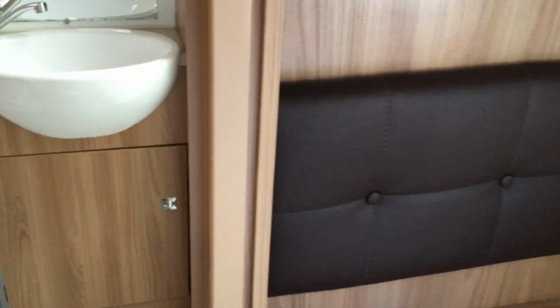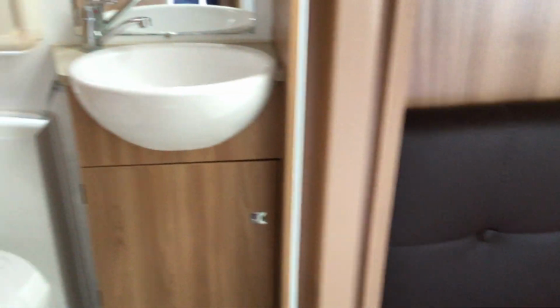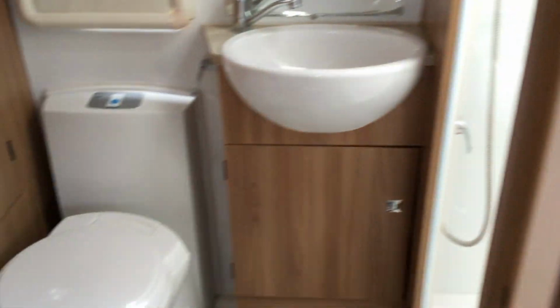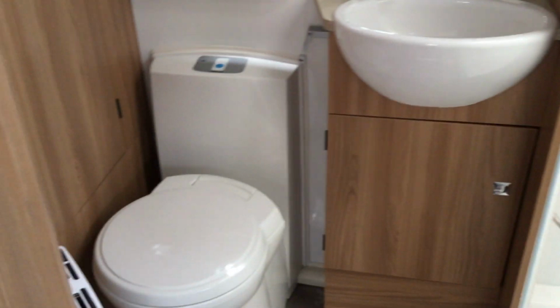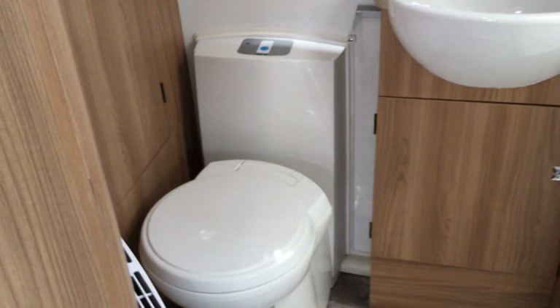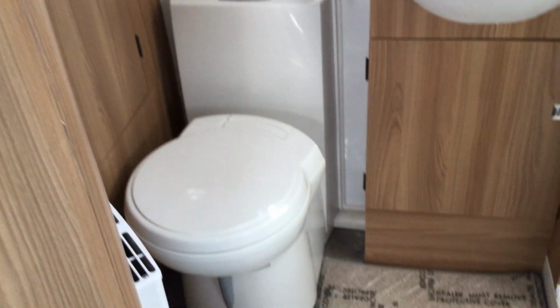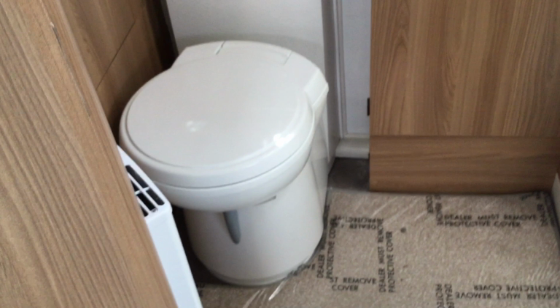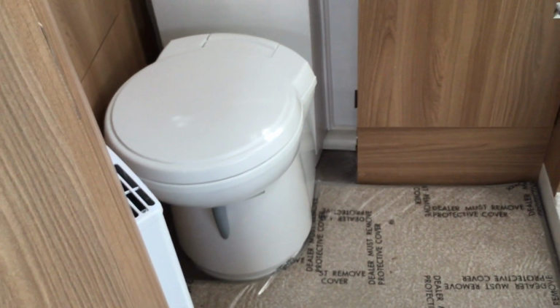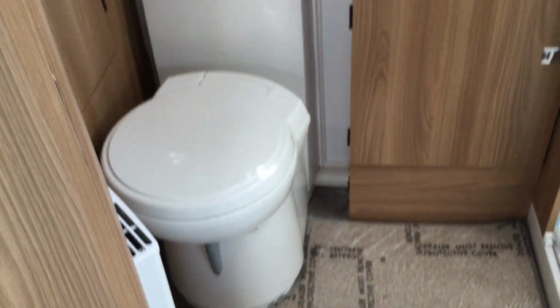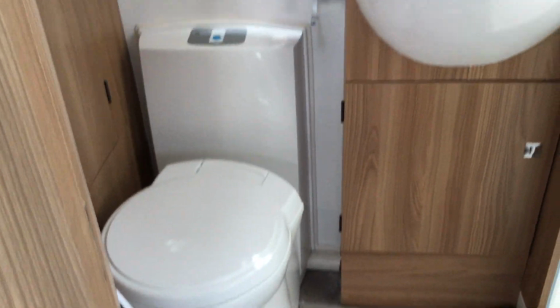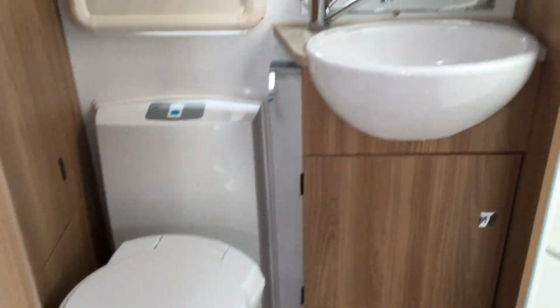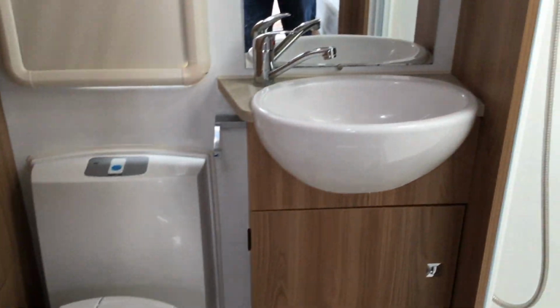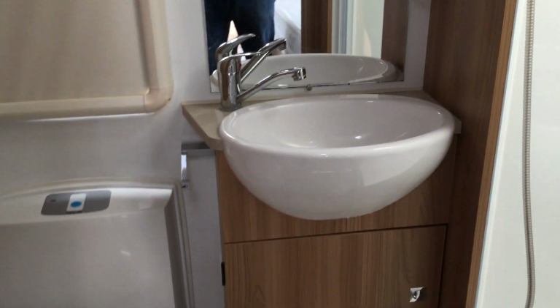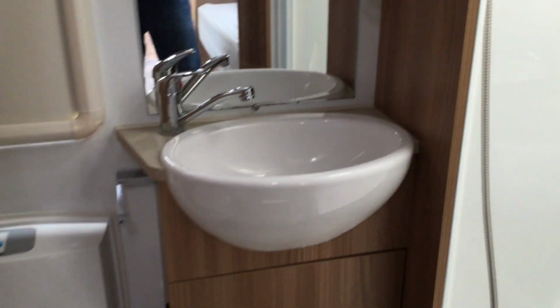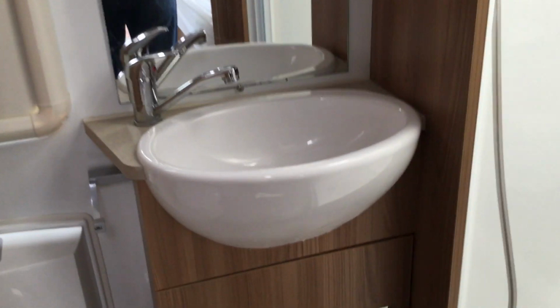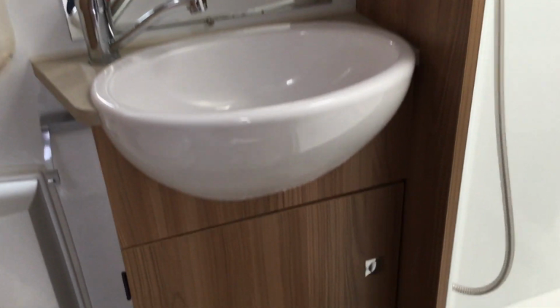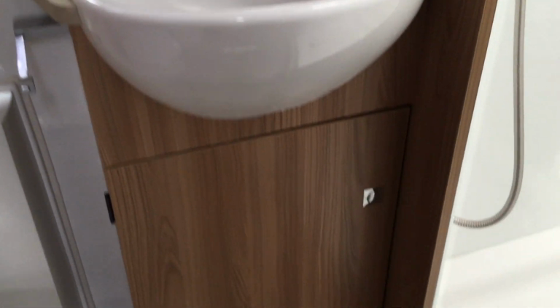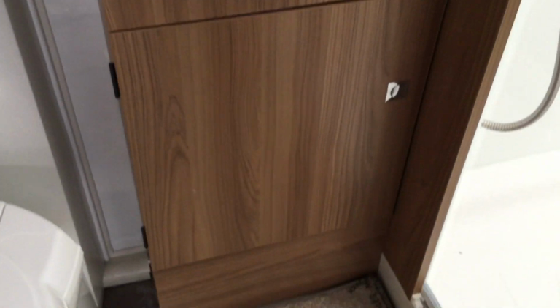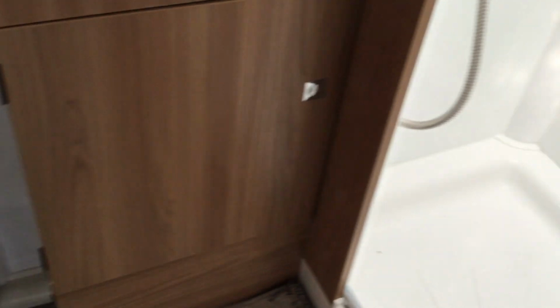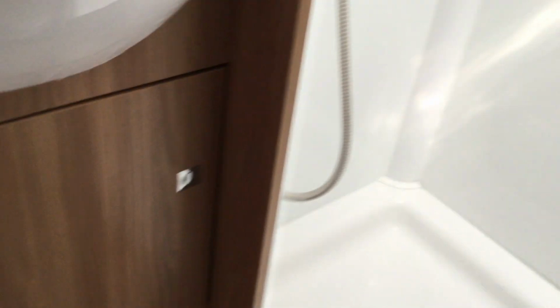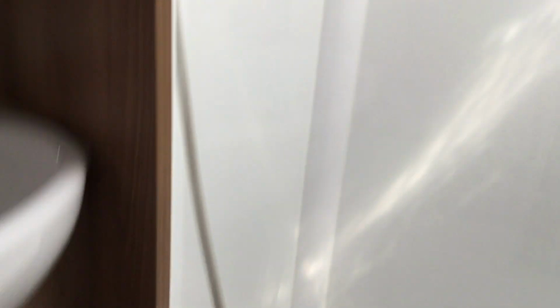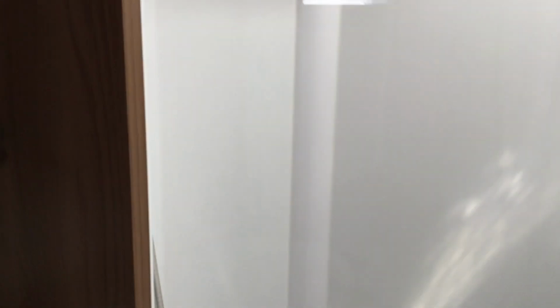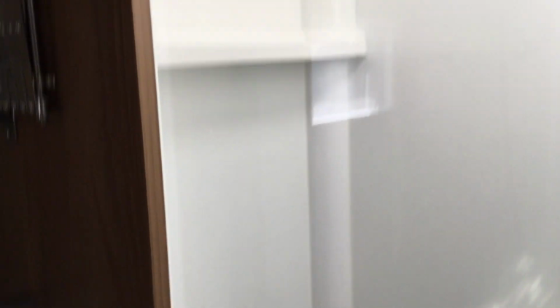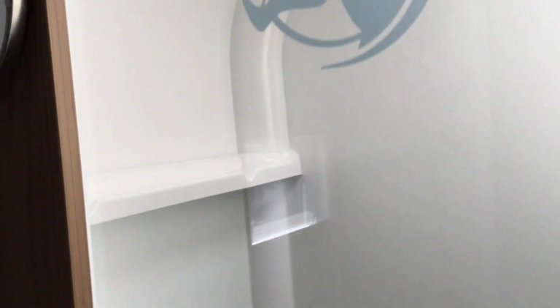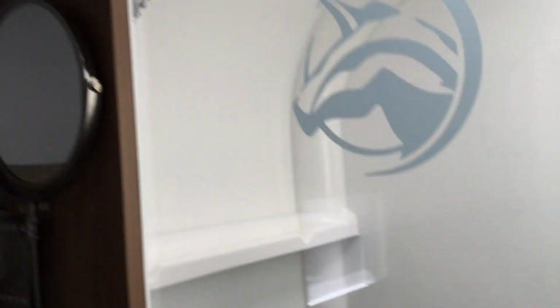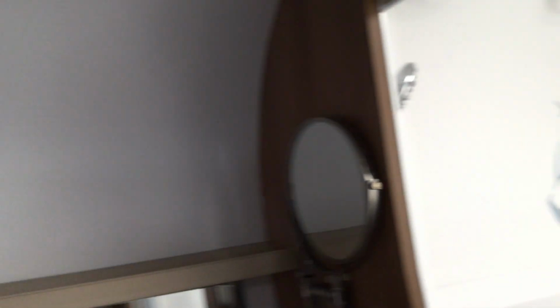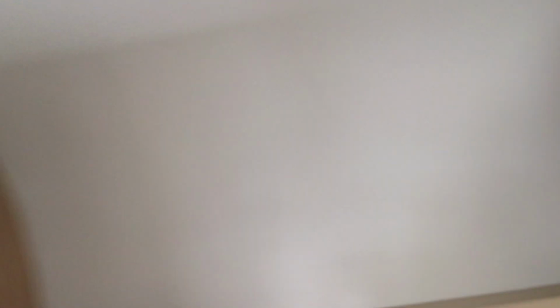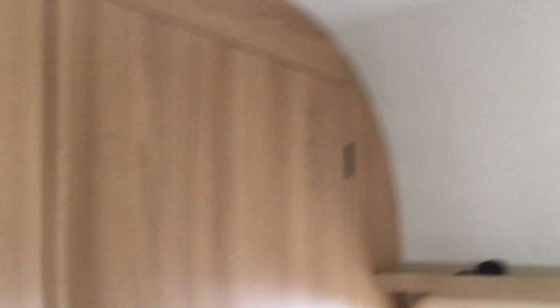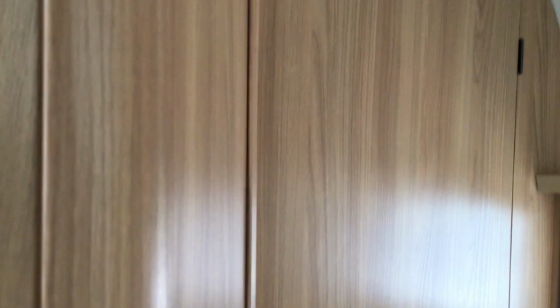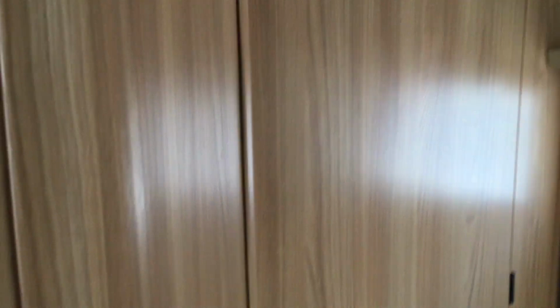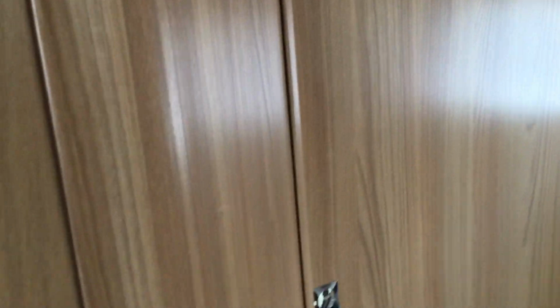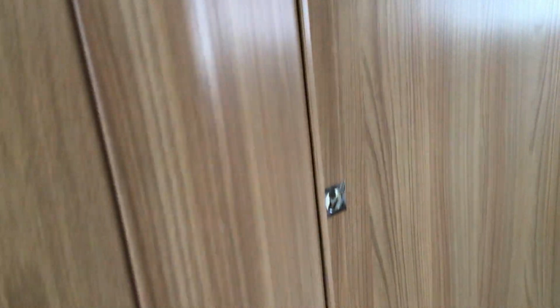Moving to the bathroom, we've got a cassette toilet, sink with the Thetford tap, and the balance unit. There's a full shower on the right hand side and then a huge wardrobe on the left.